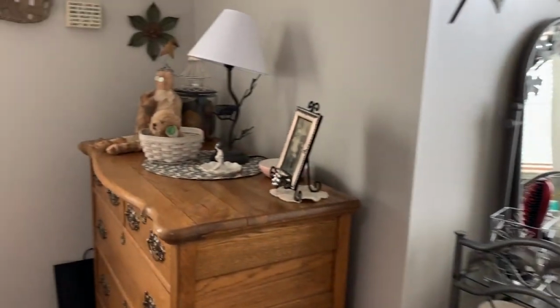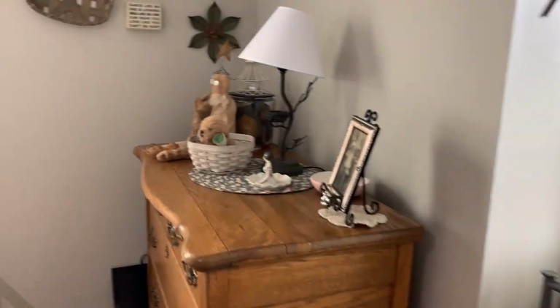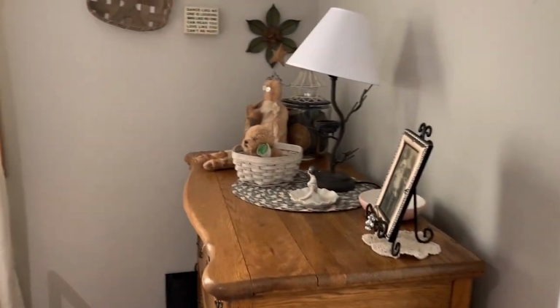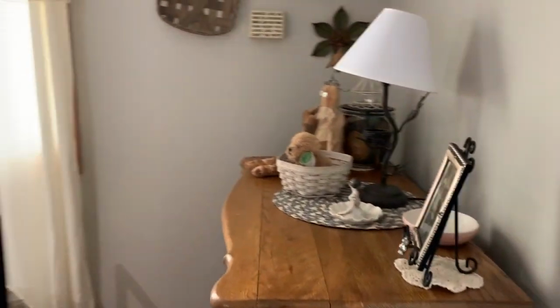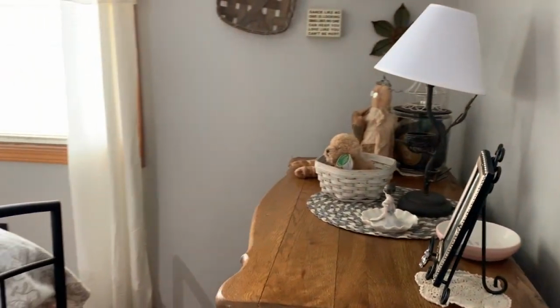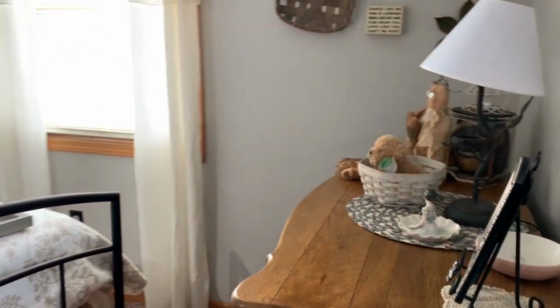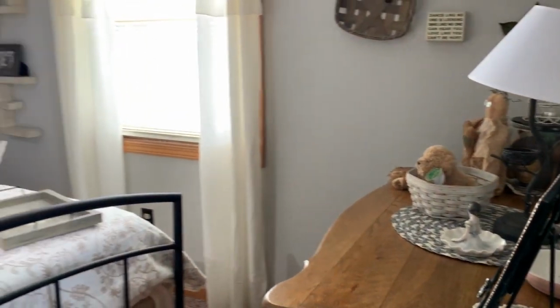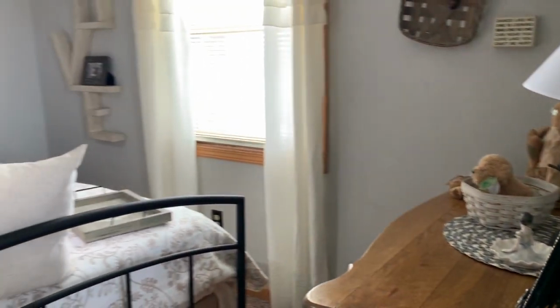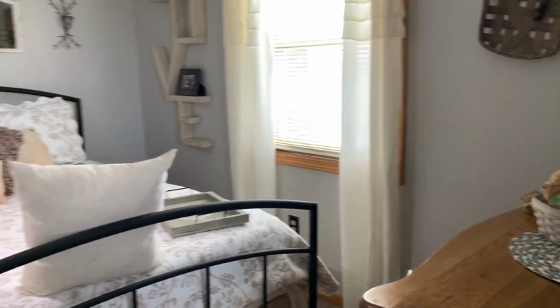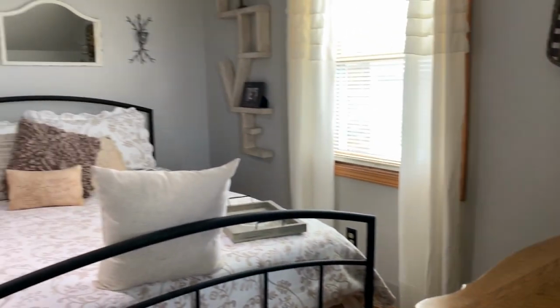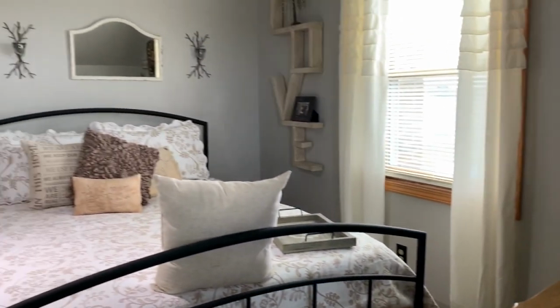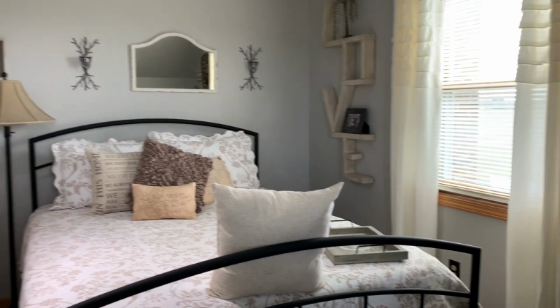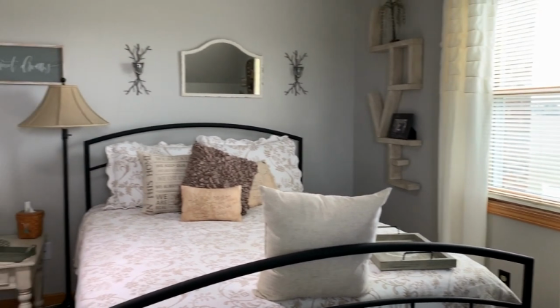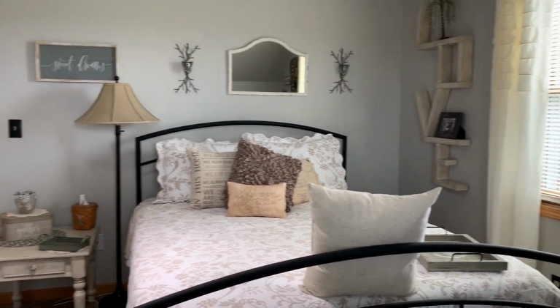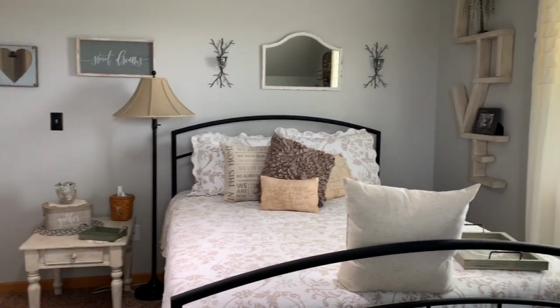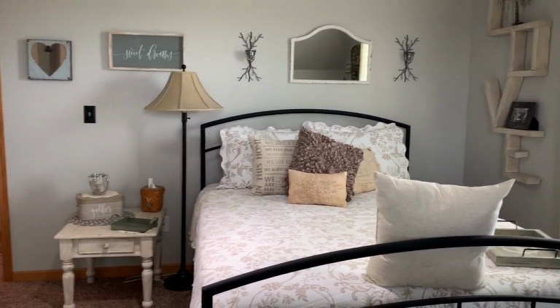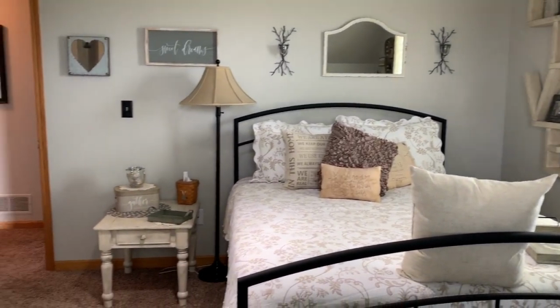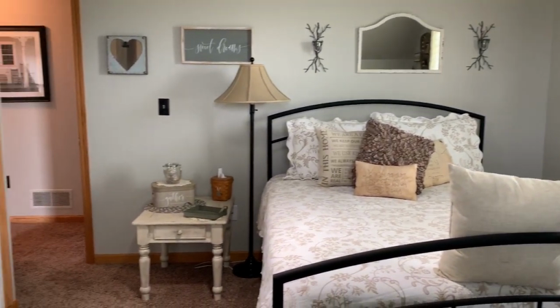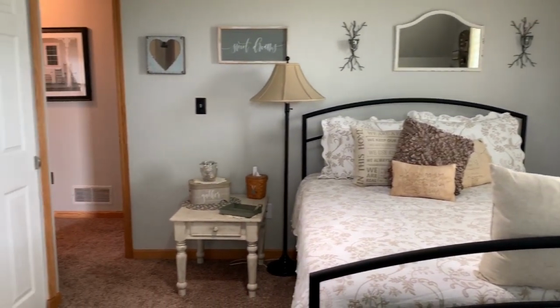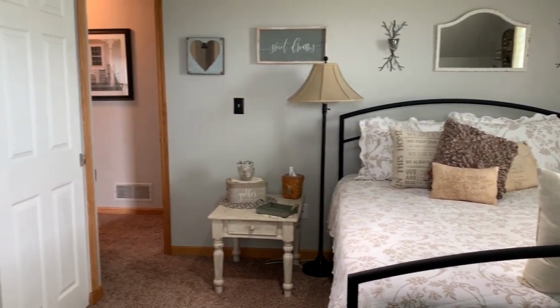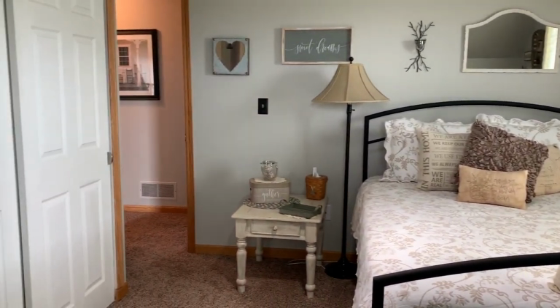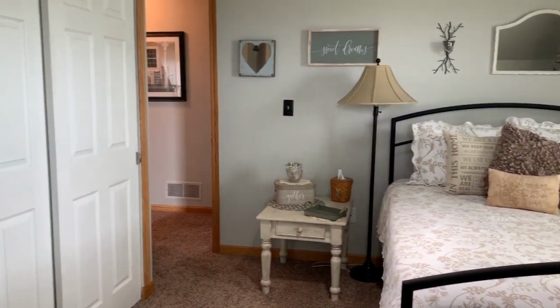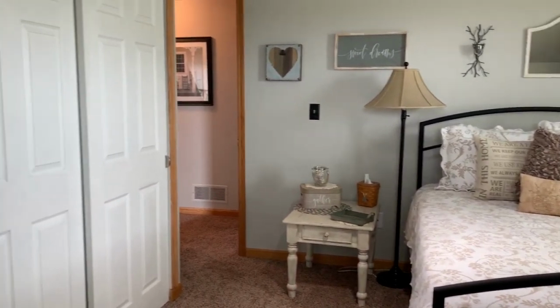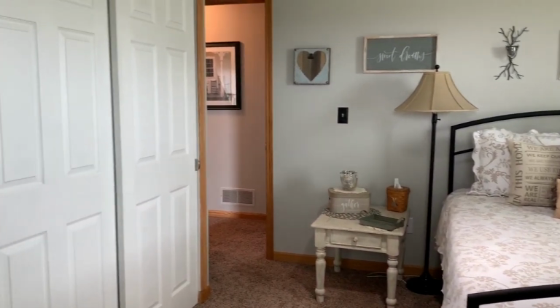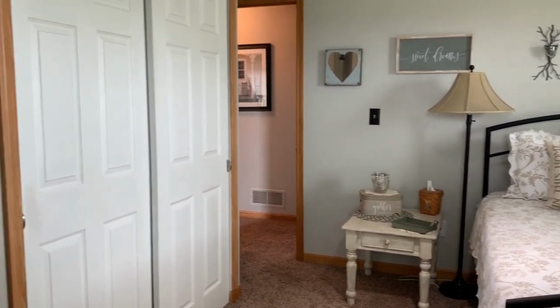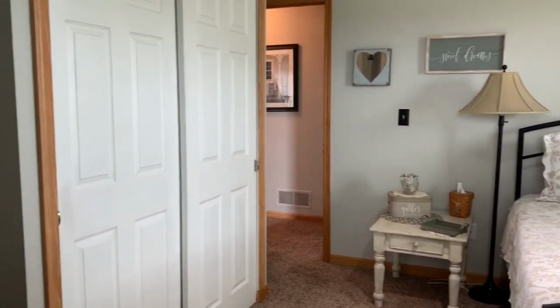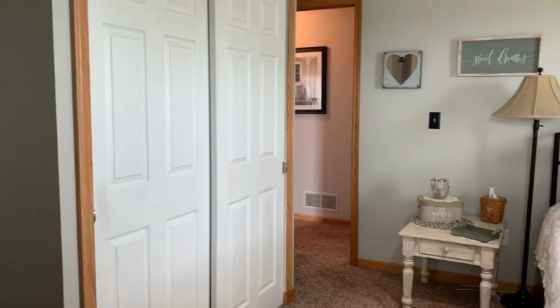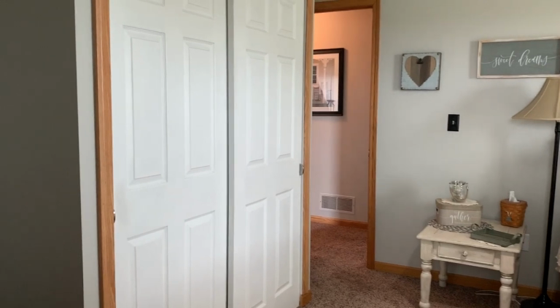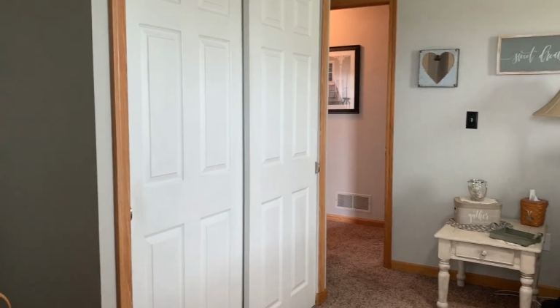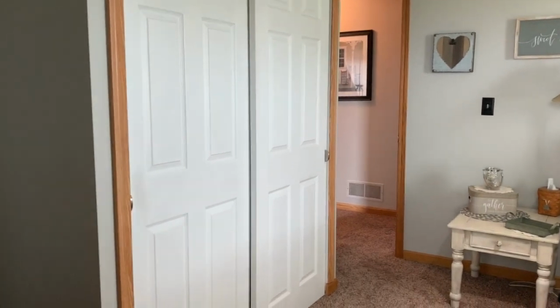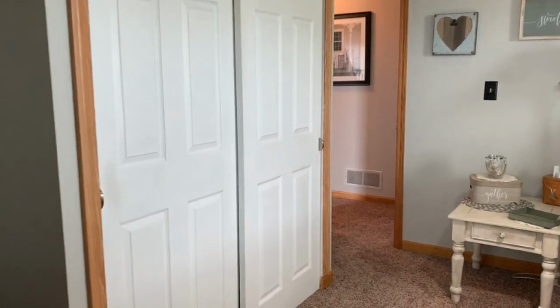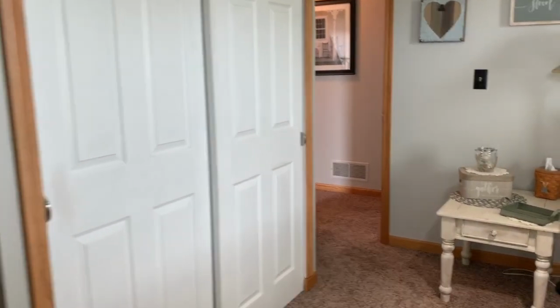The sellers put a vanity there, but it can also be used for a desk or a reading nook. And then there's more storage space in the closet area over here.